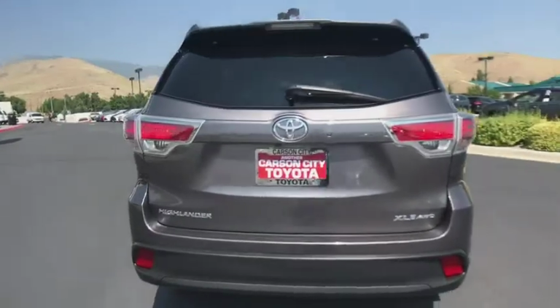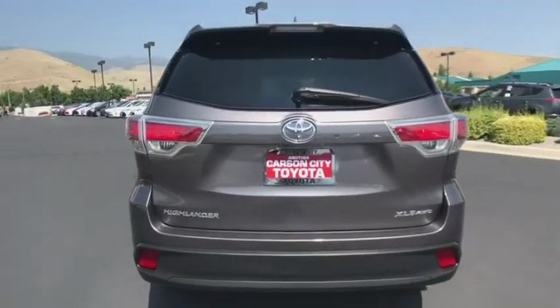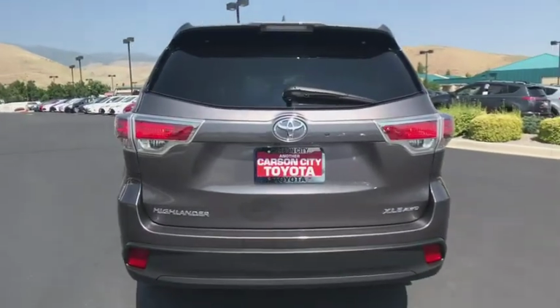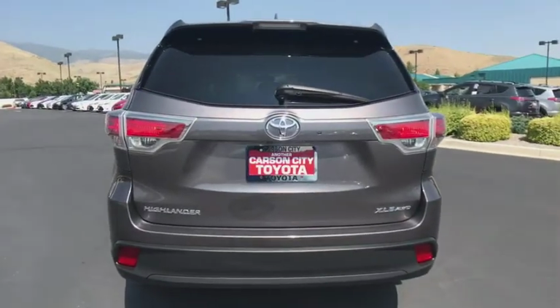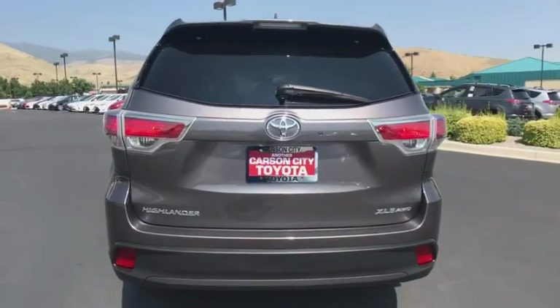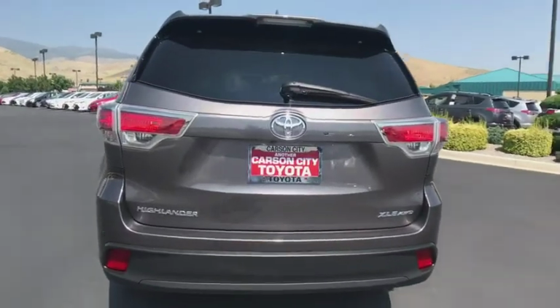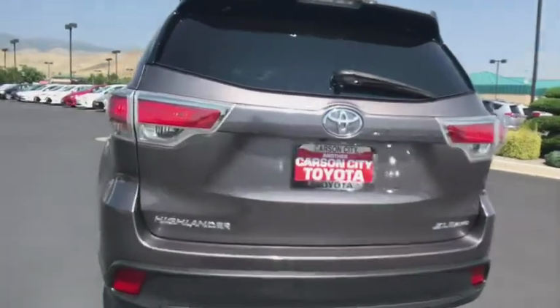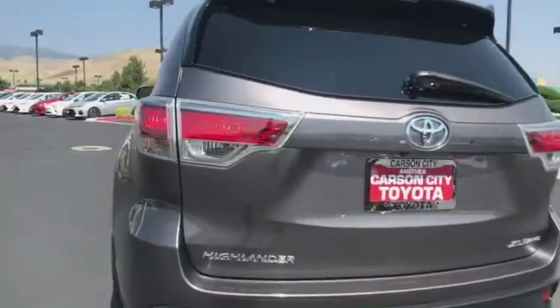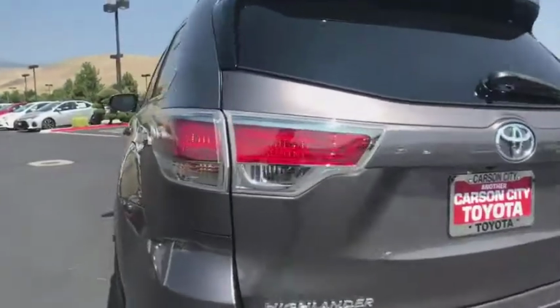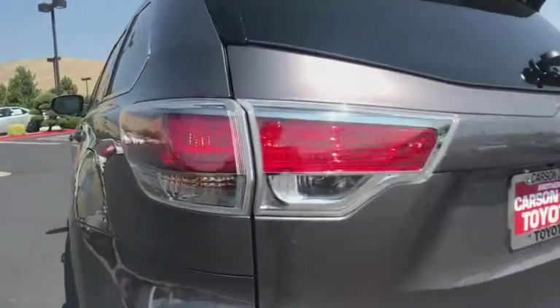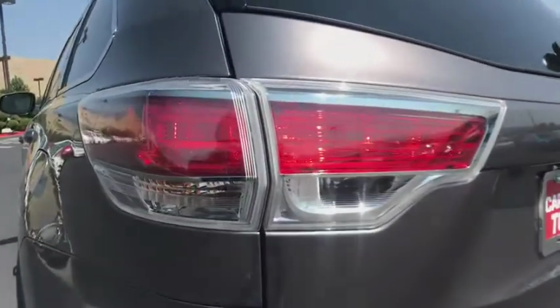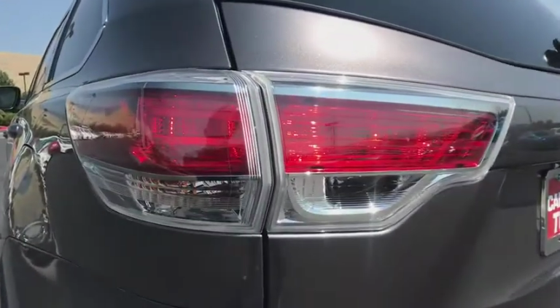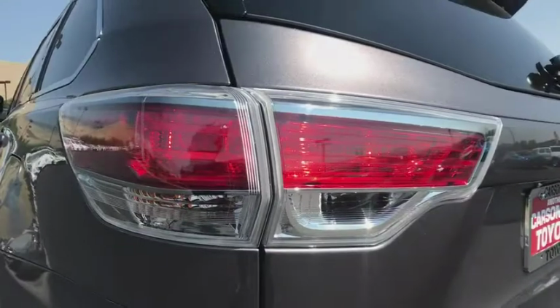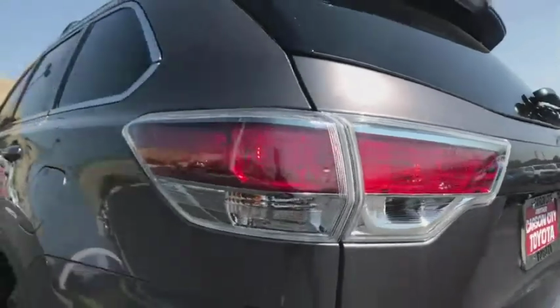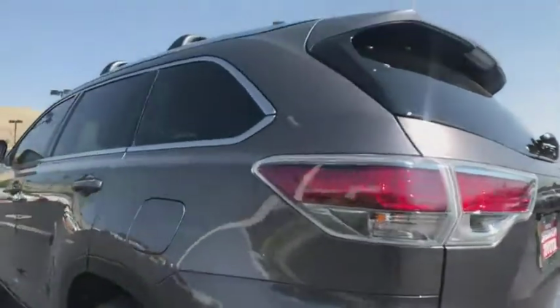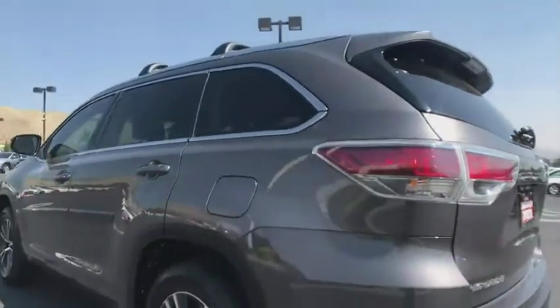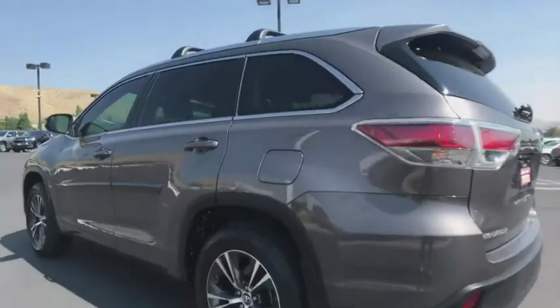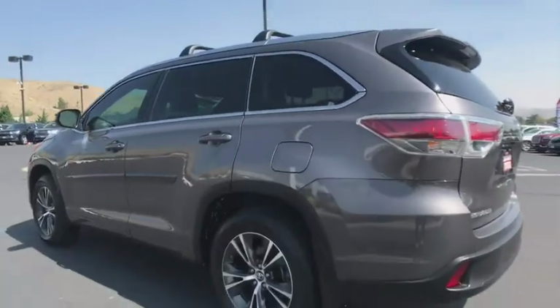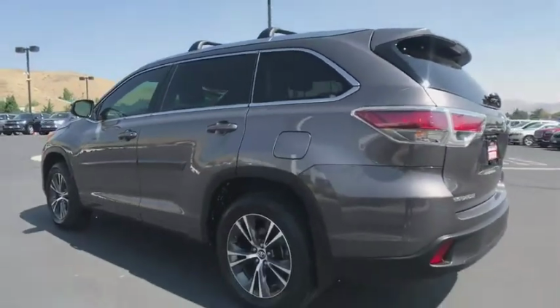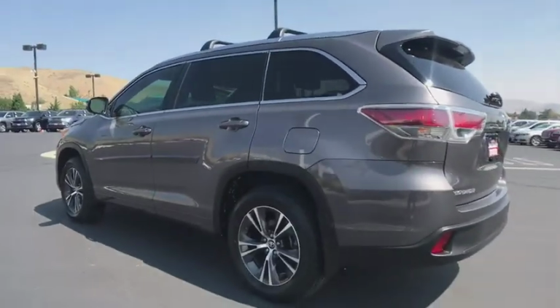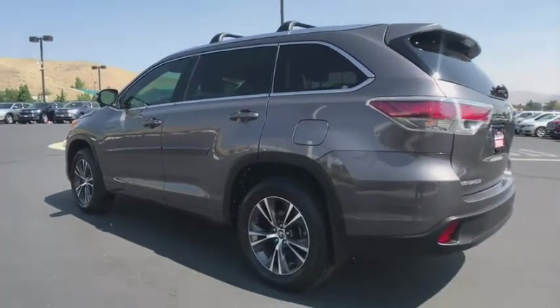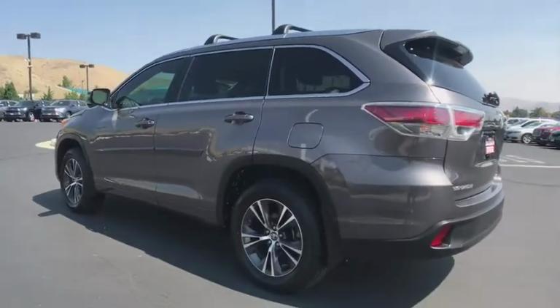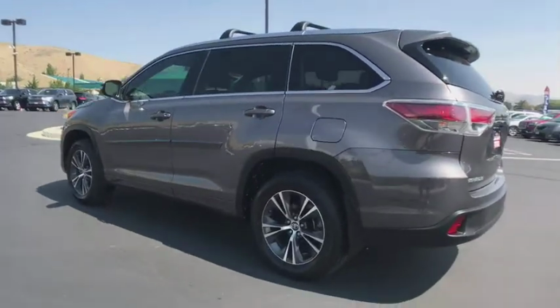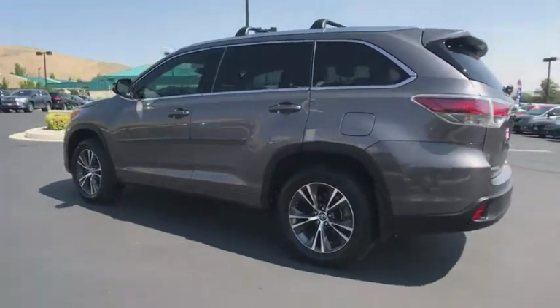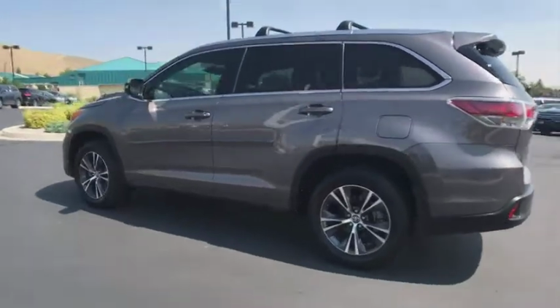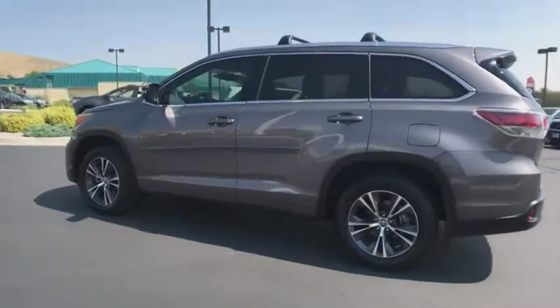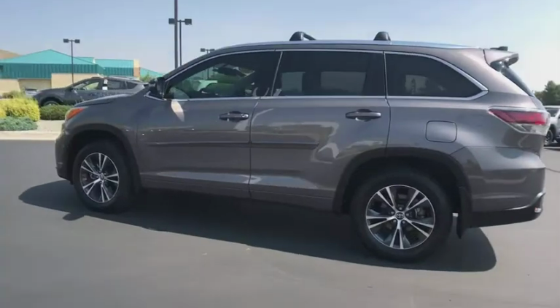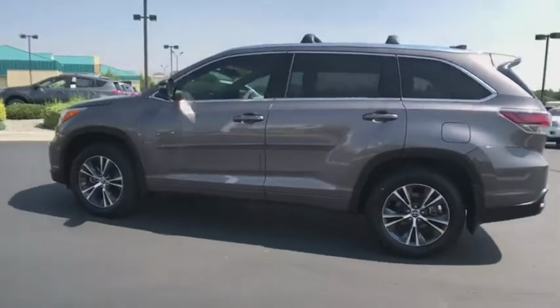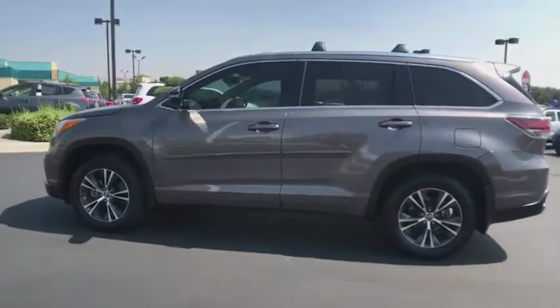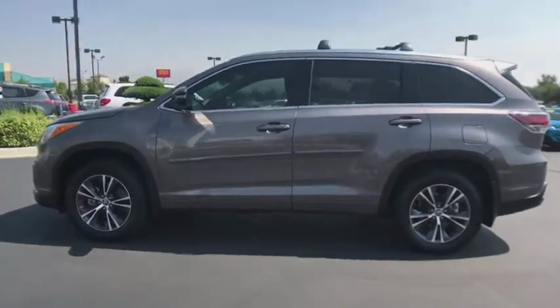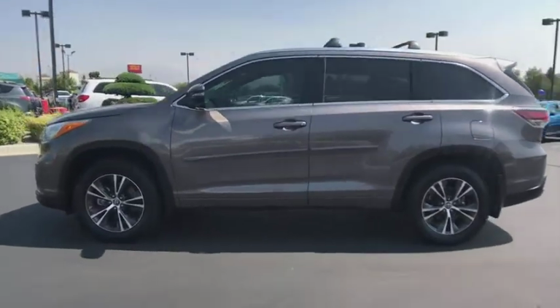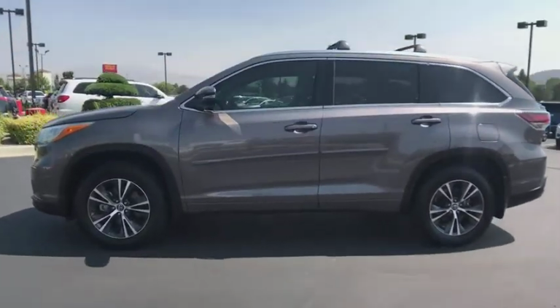This vehicle has less than 25,000 miles. Here are some of this vehicle's great options: traction control, keyless entry, navigation system, power liftgate, all-wheel drive, anti-lock braking system.